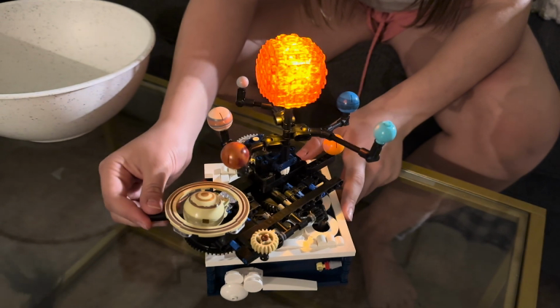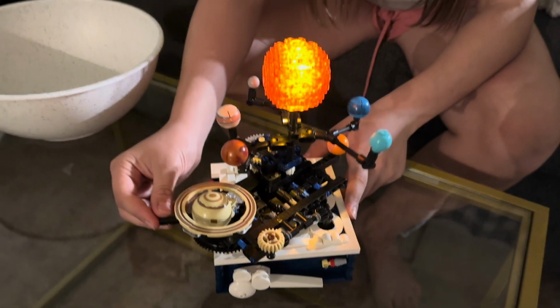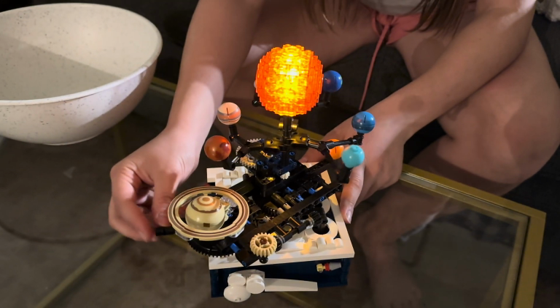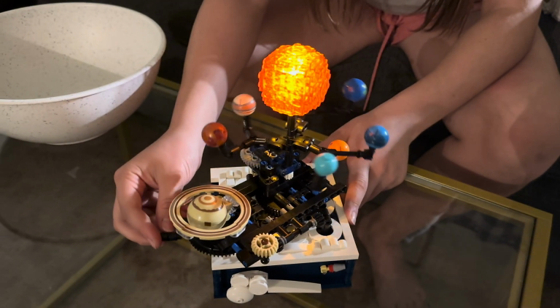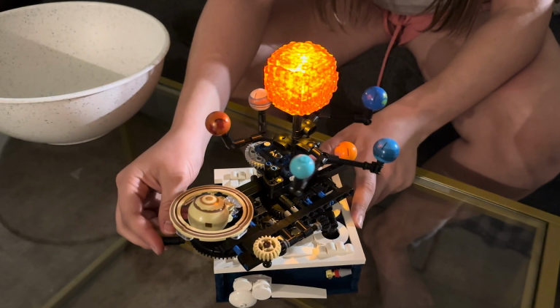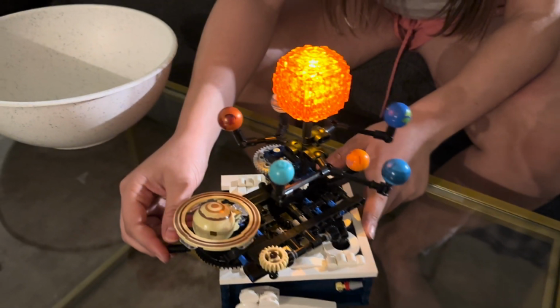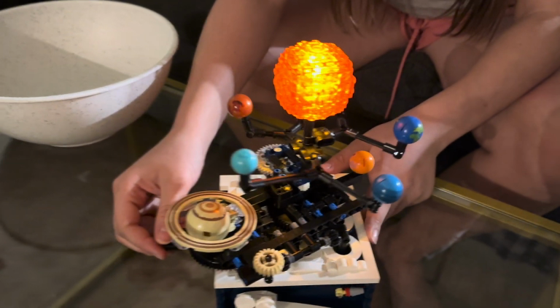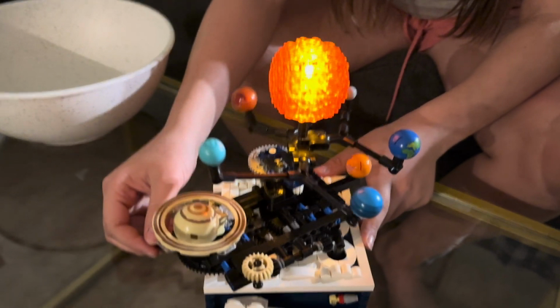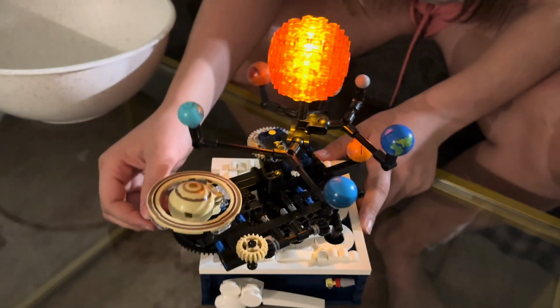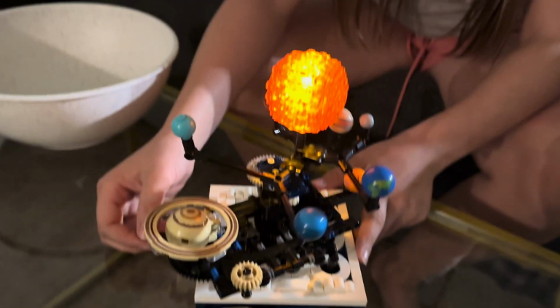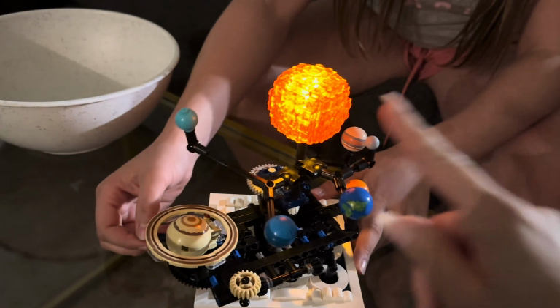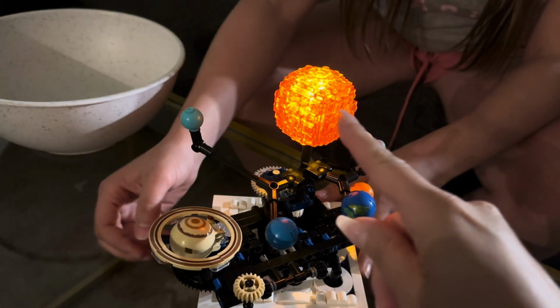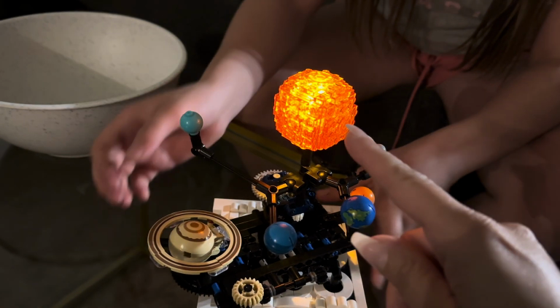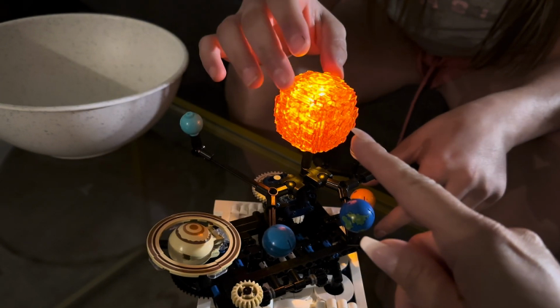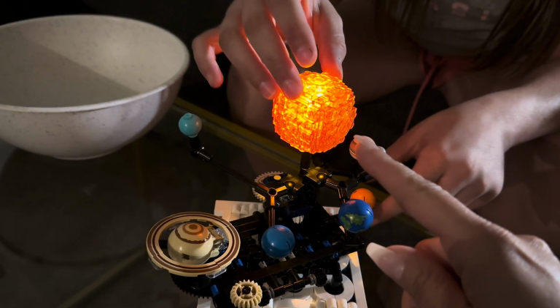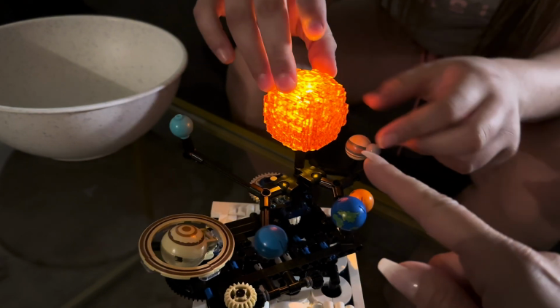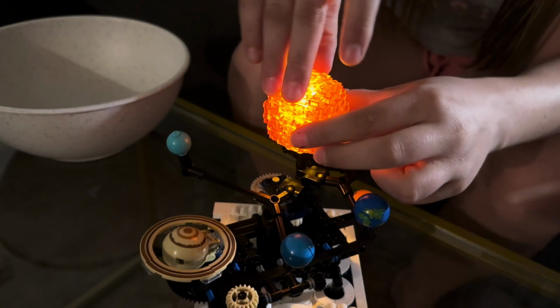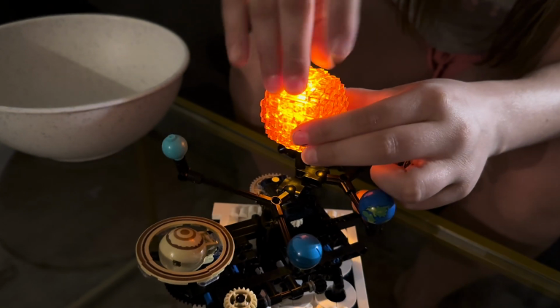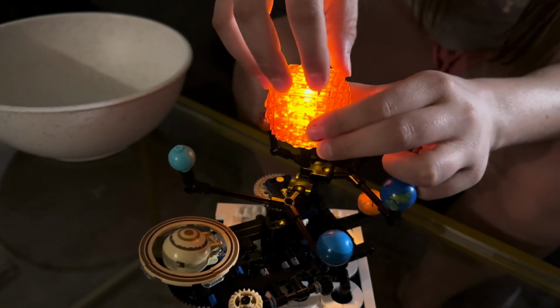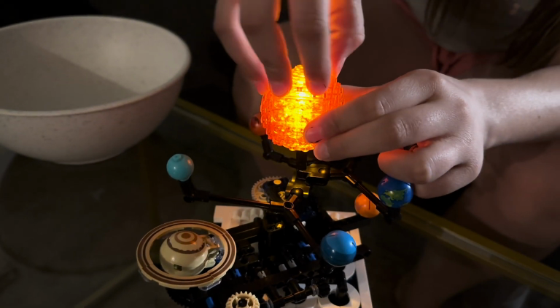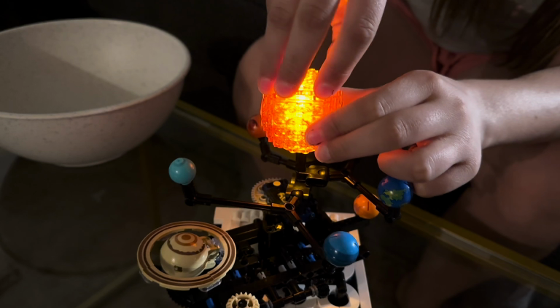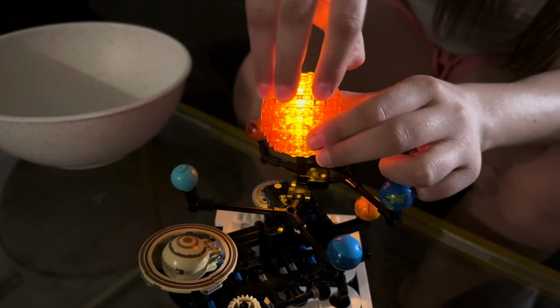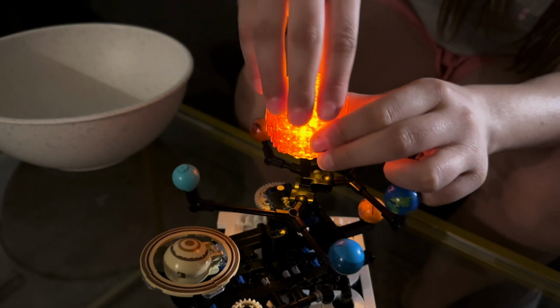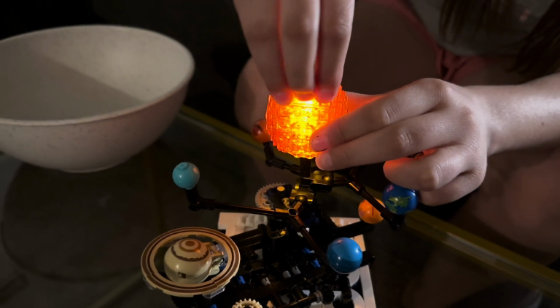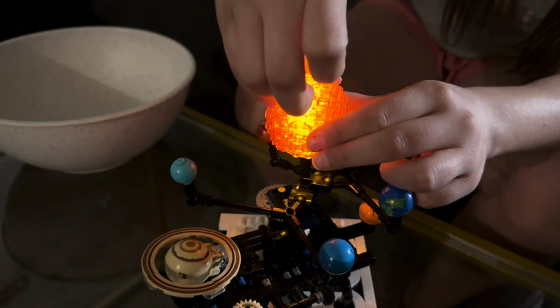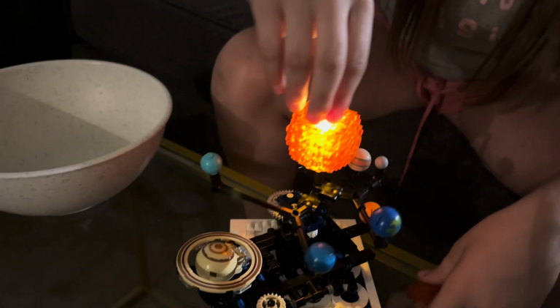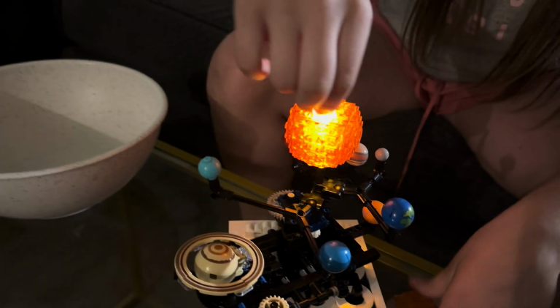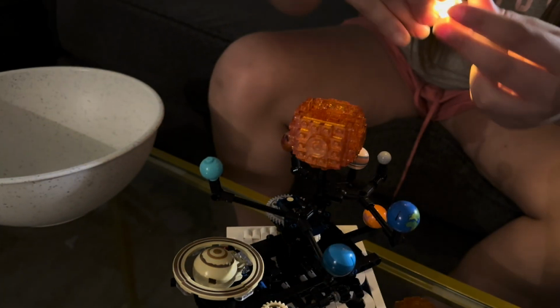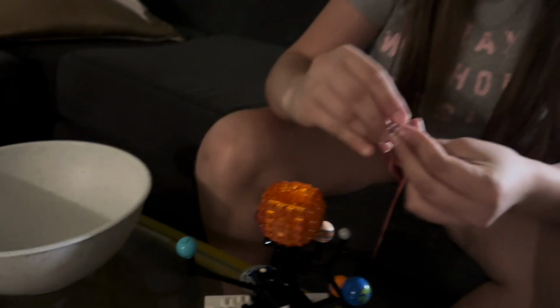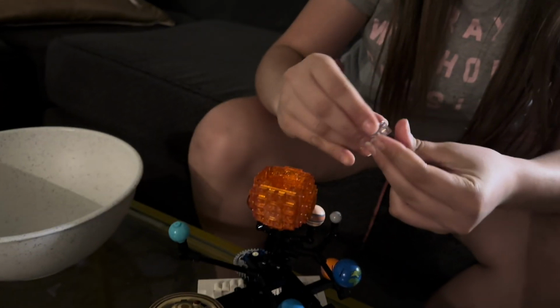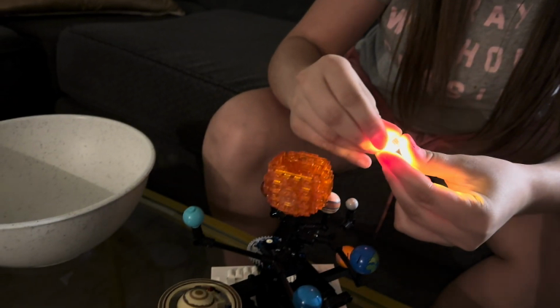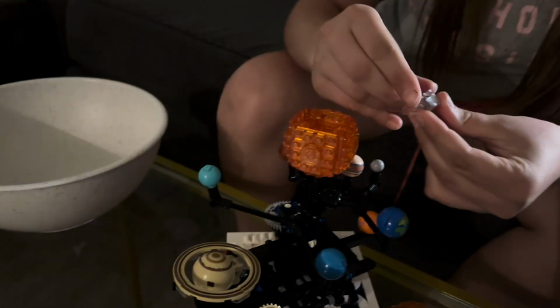So this is what it looks like completed. In the inside of the sun it has a light that can turn on and off. You can see right now it's on. You just take that top piece off and you can turn it off. So you see that turns on and off.